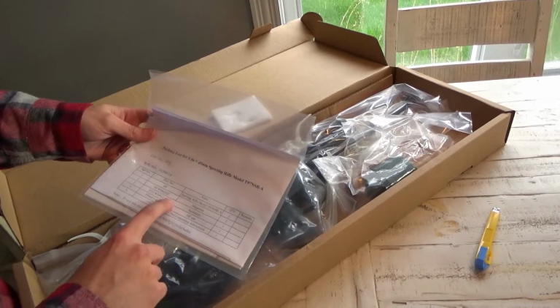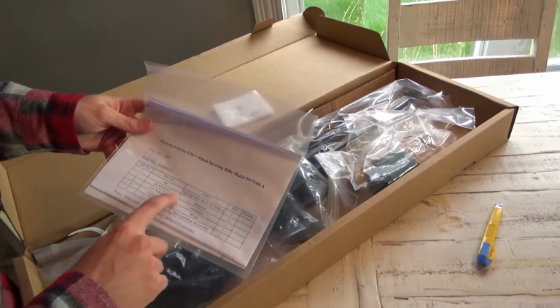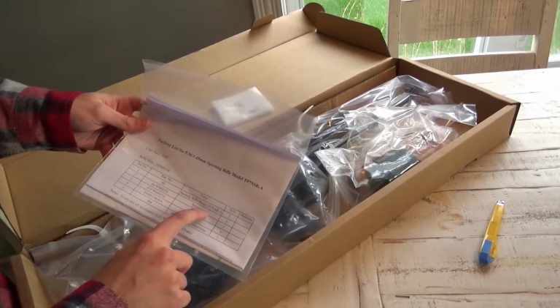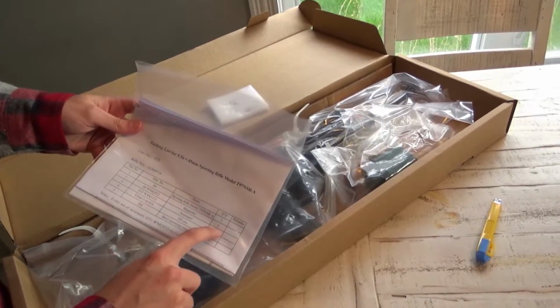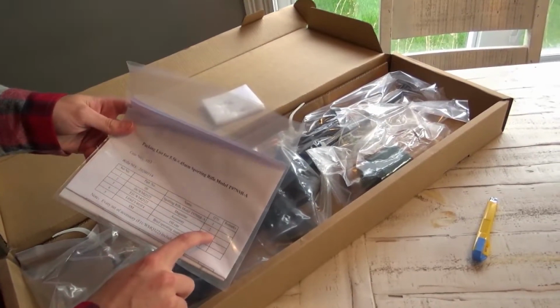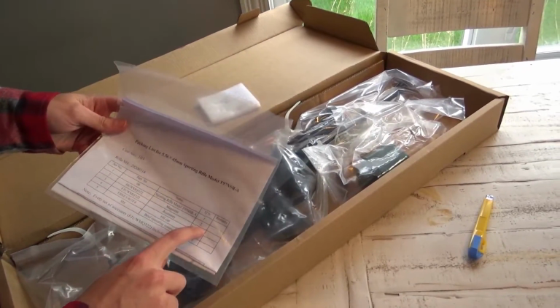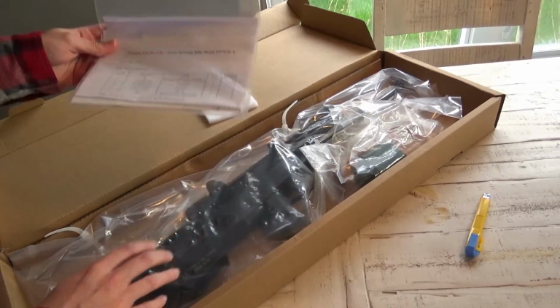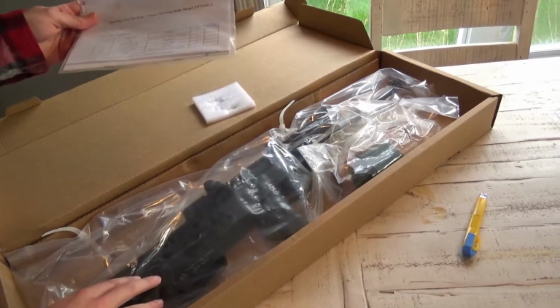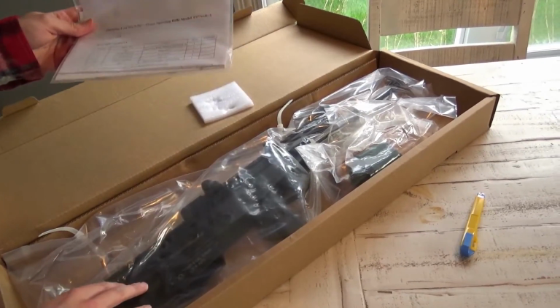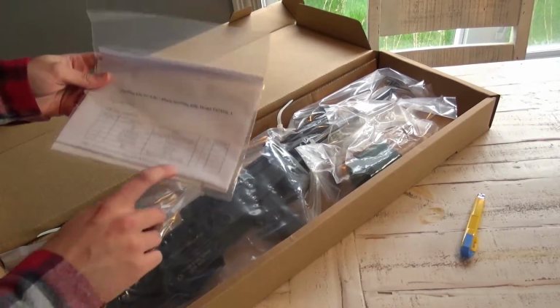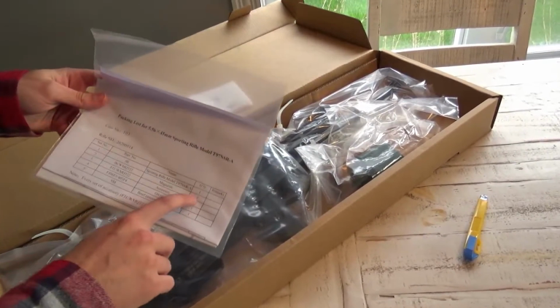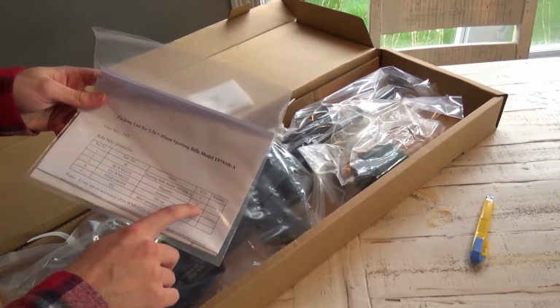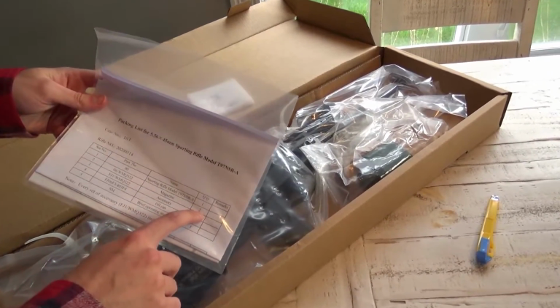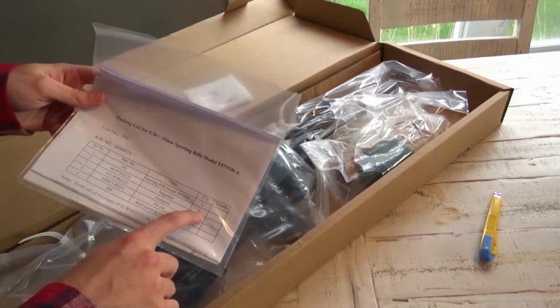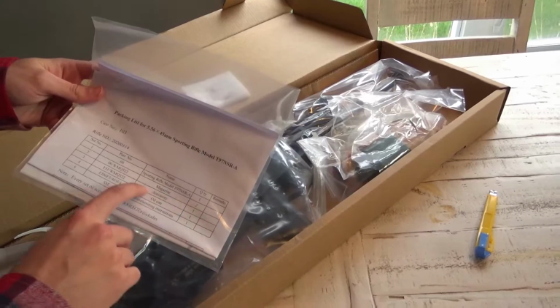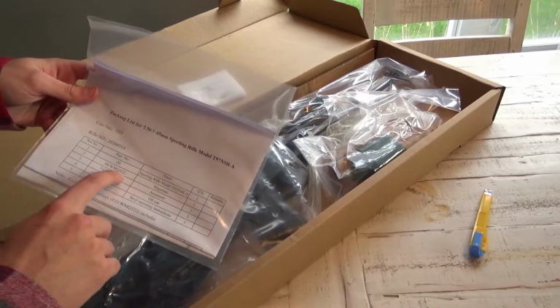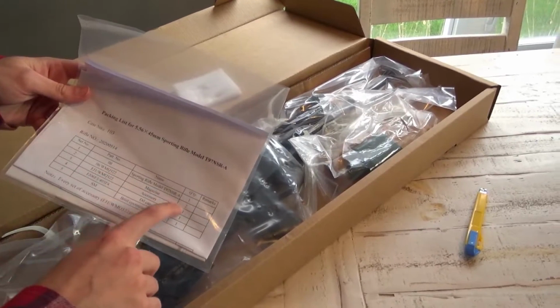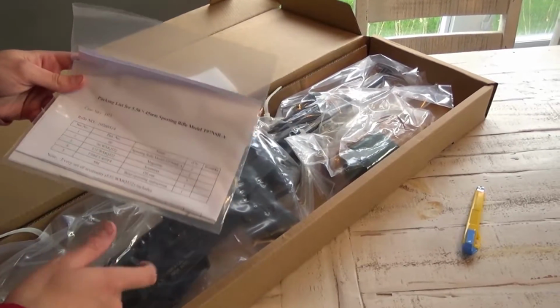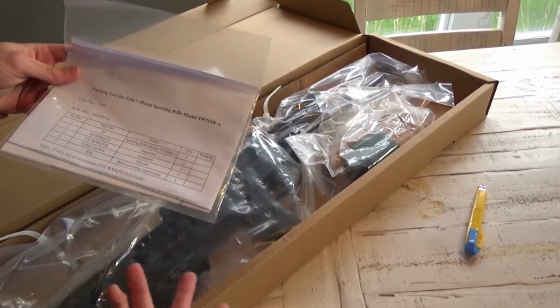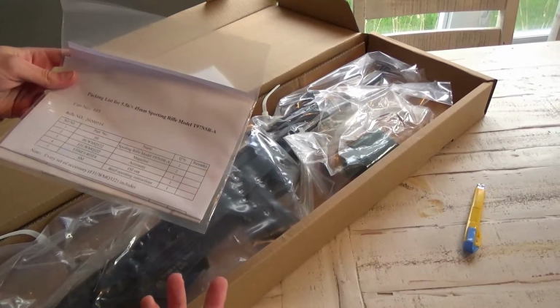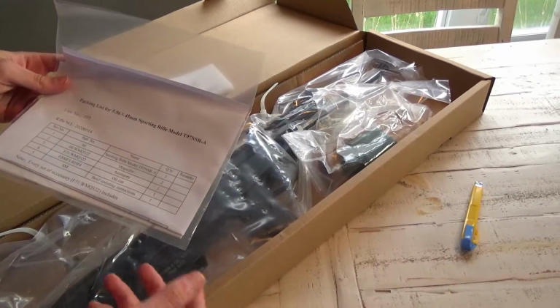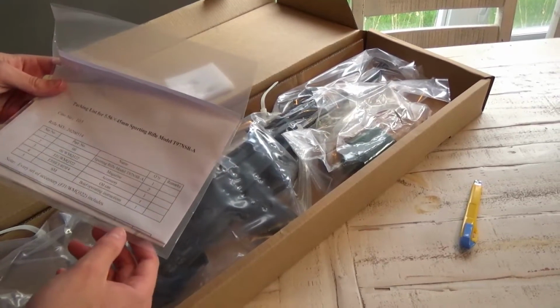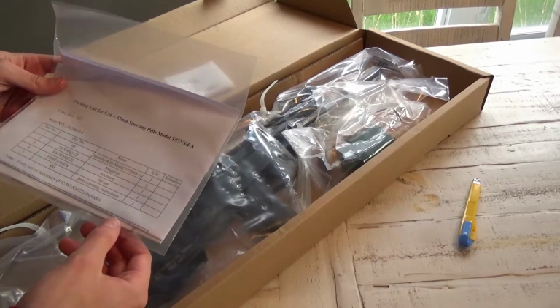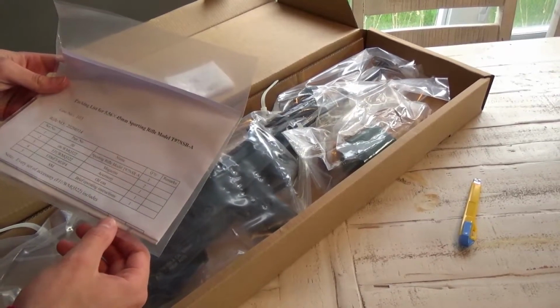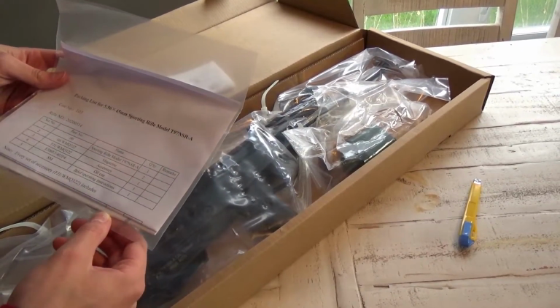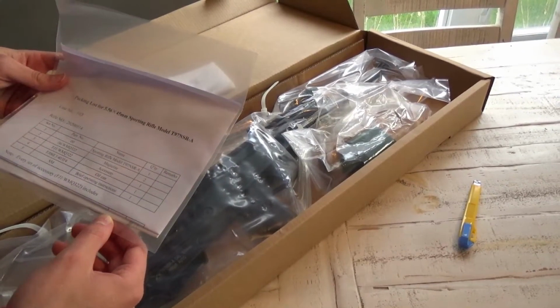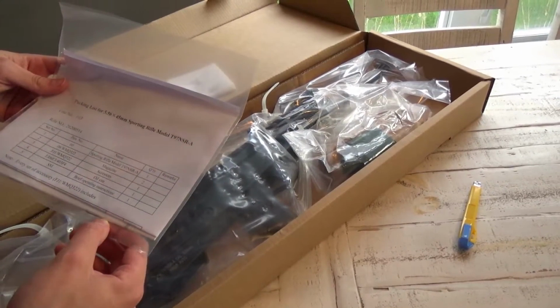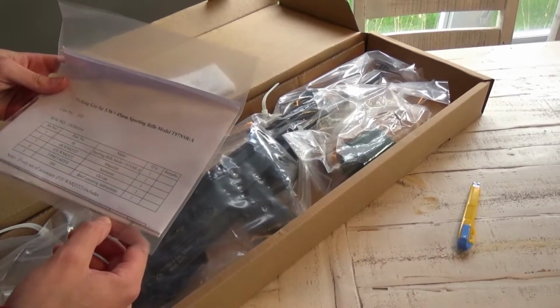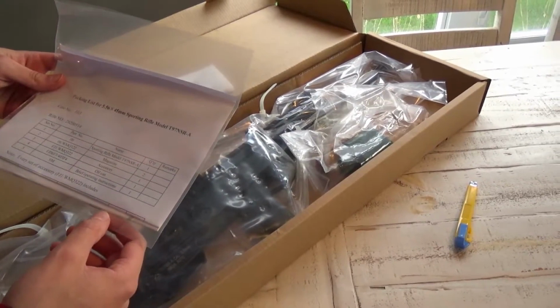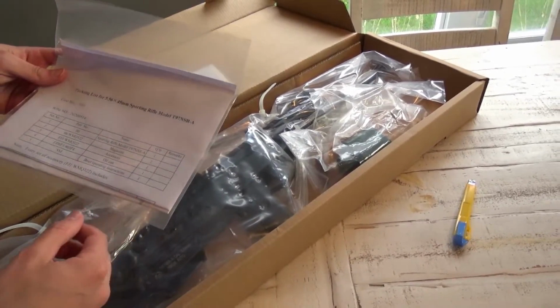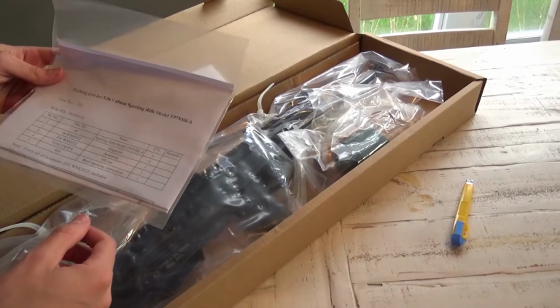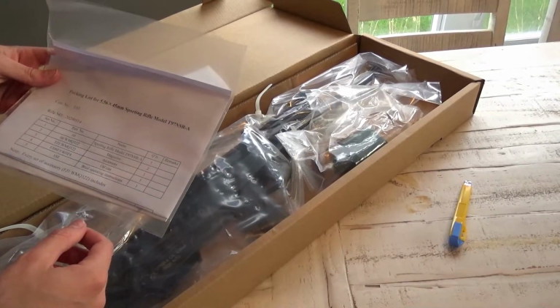Apparently two magazines, but there's only one in here. It says two magazines but there's one in here, so I don't know, maybe the distributor took it or something.